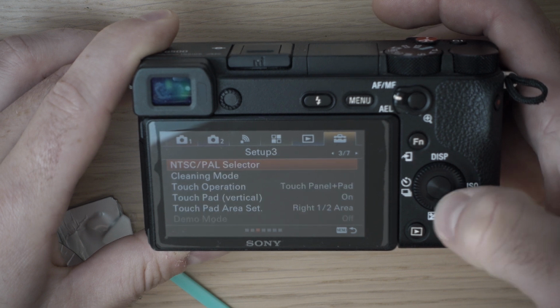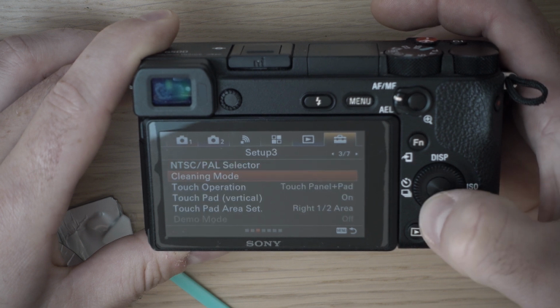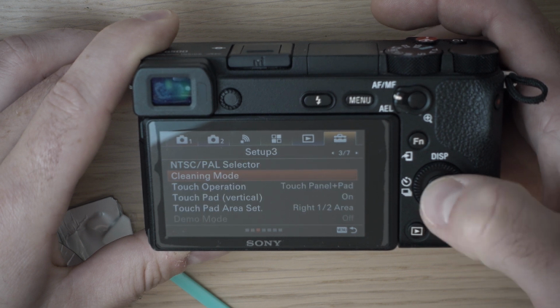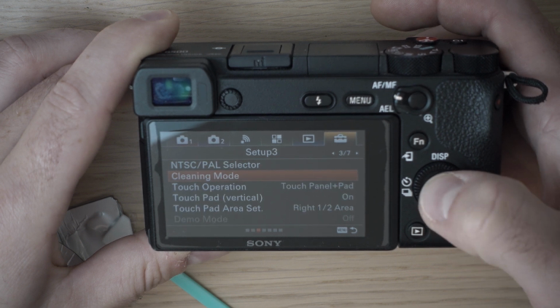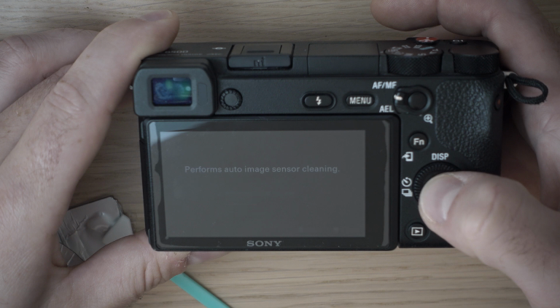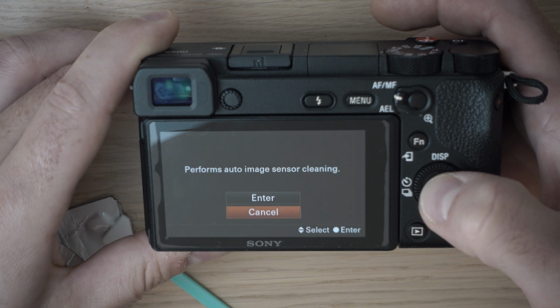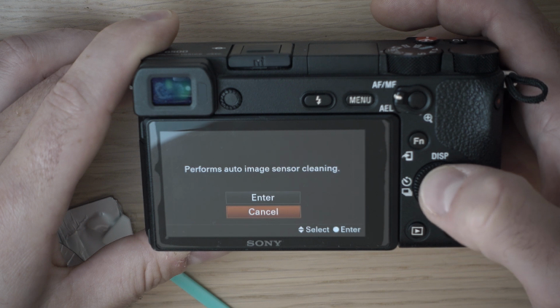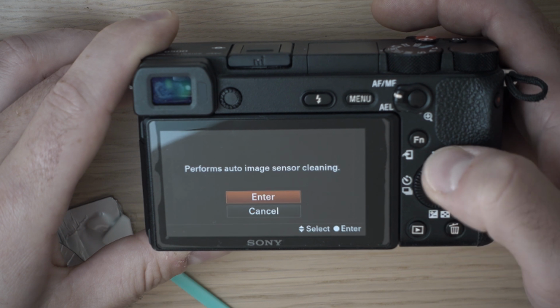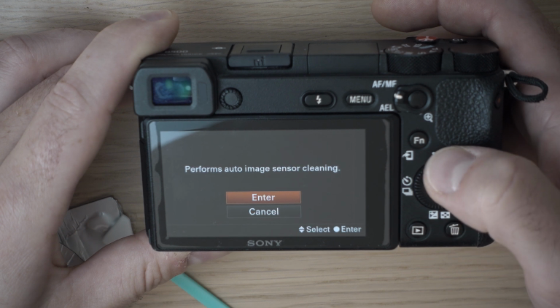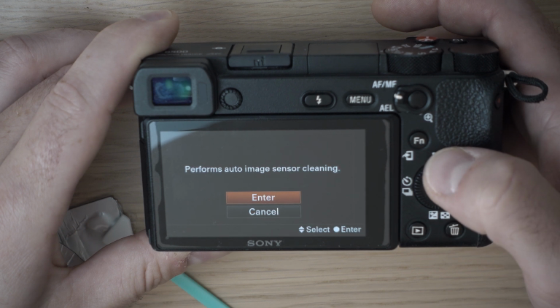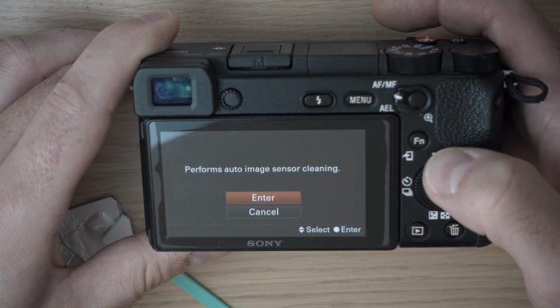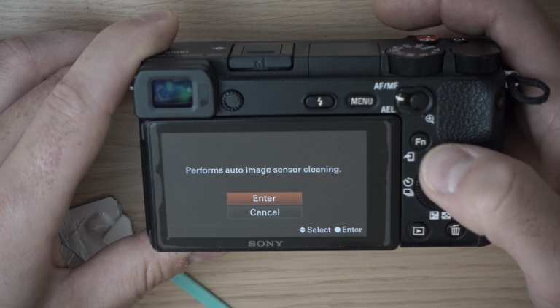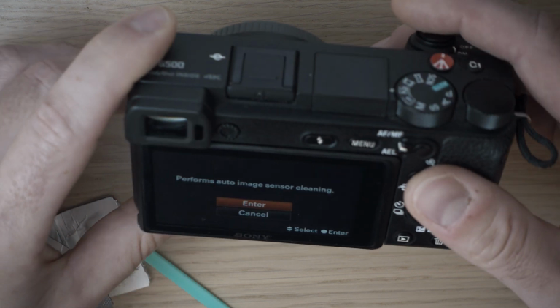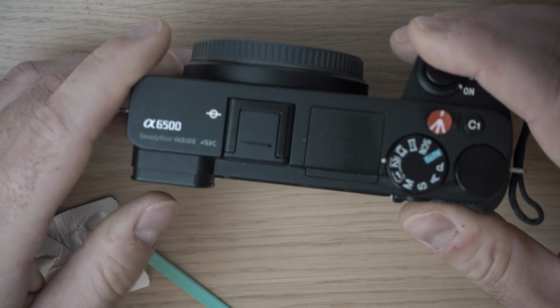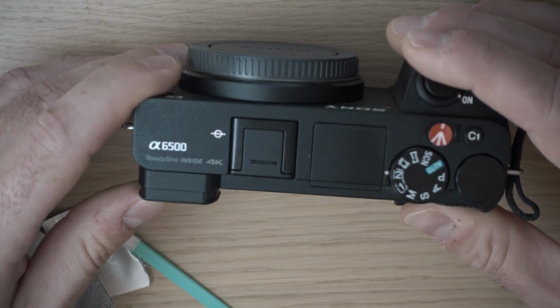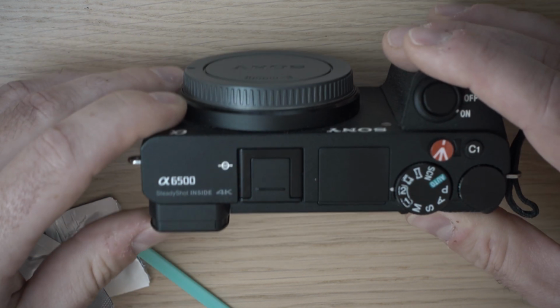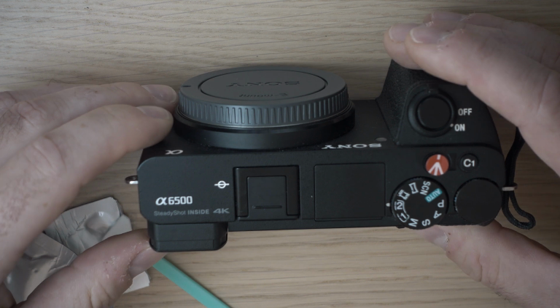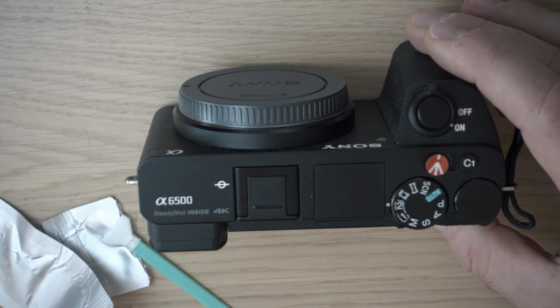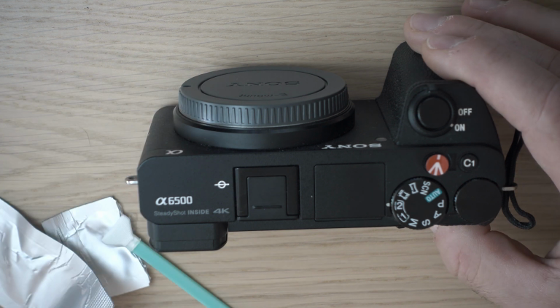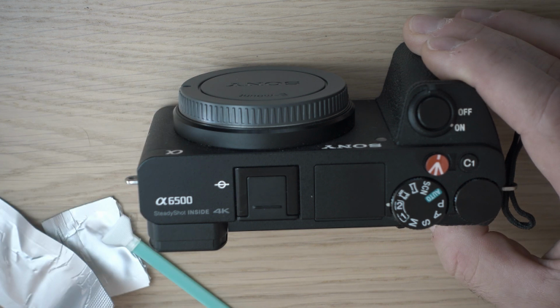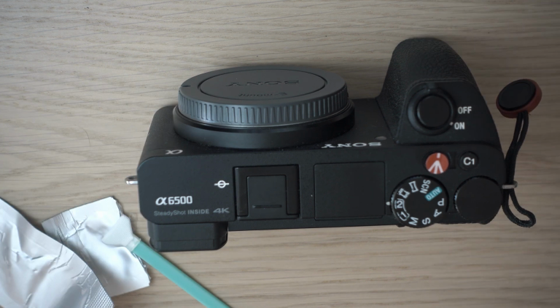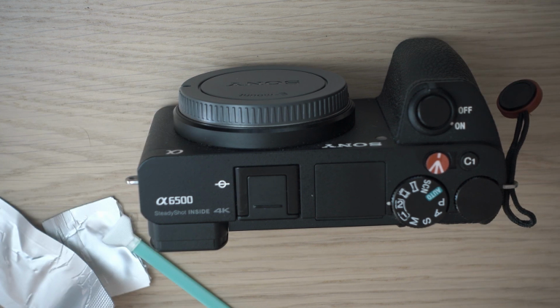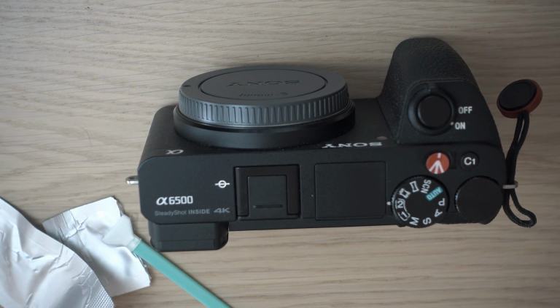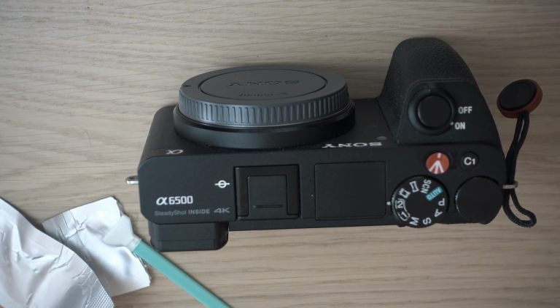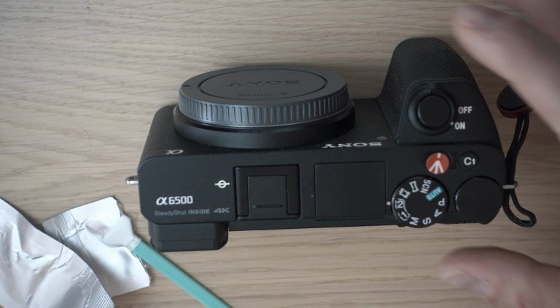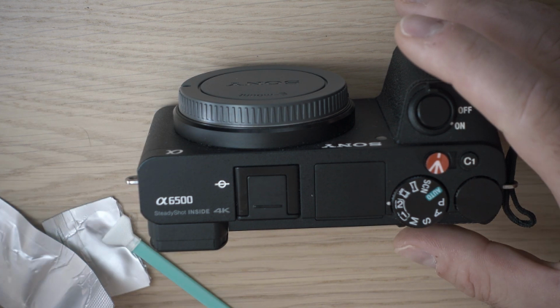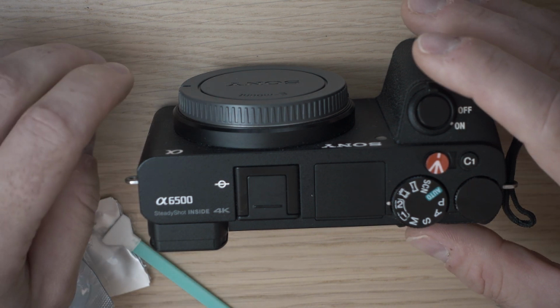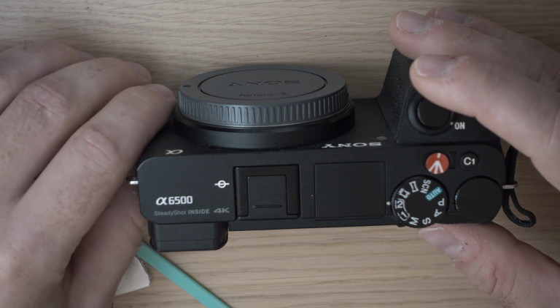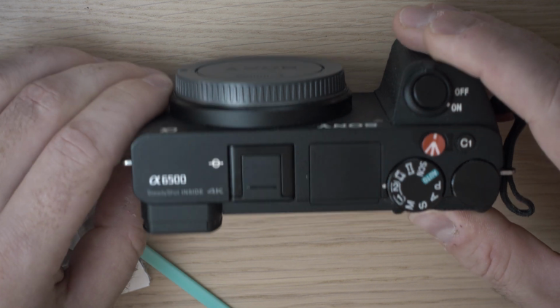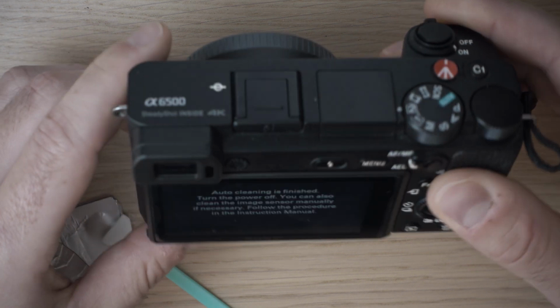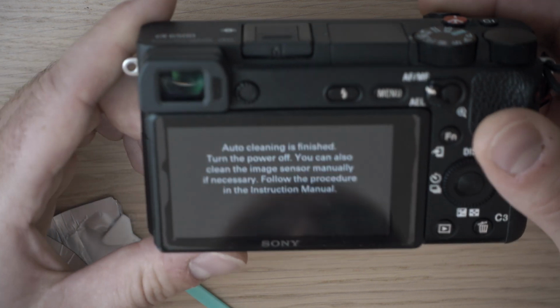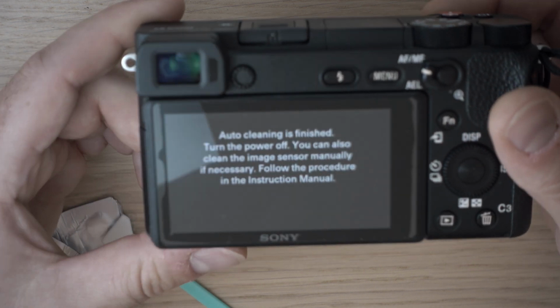It is good to place the camera on a flat surface. And done. The camera uses in-body stabilization and ultrasound for cleaning.